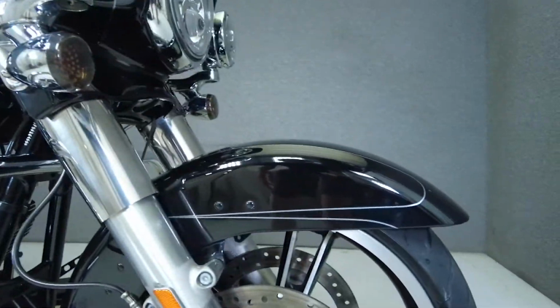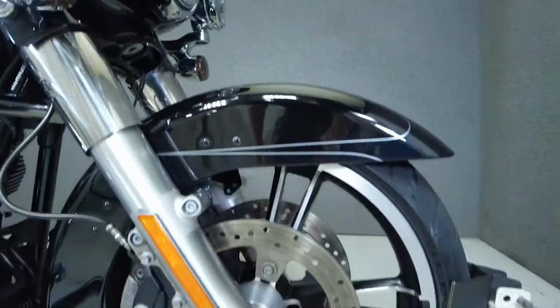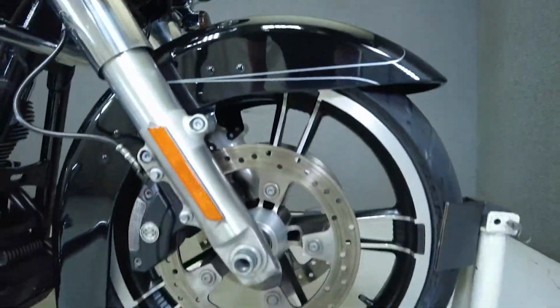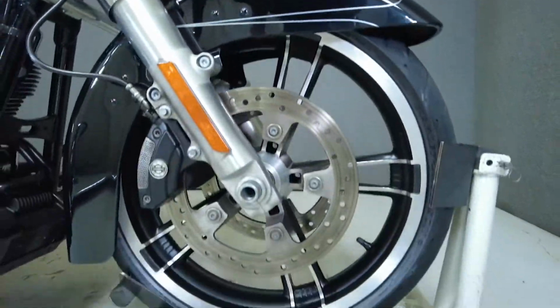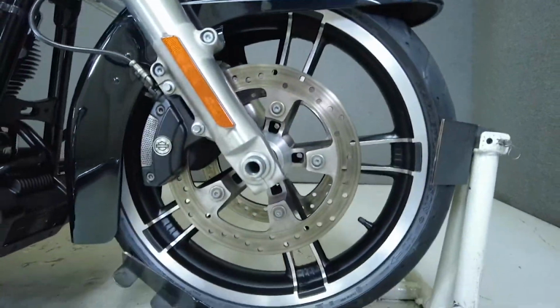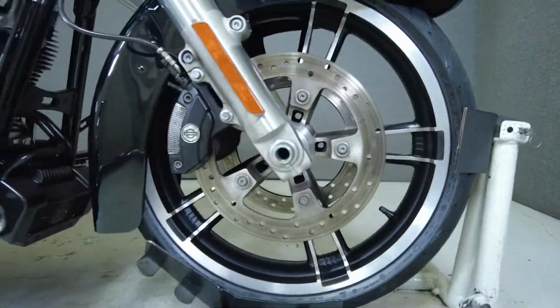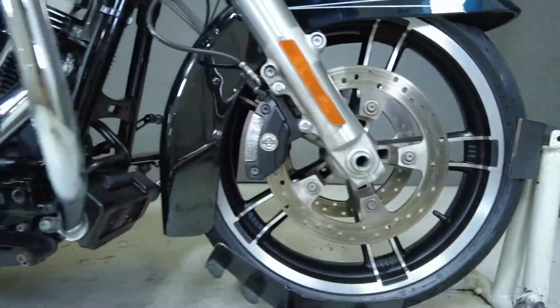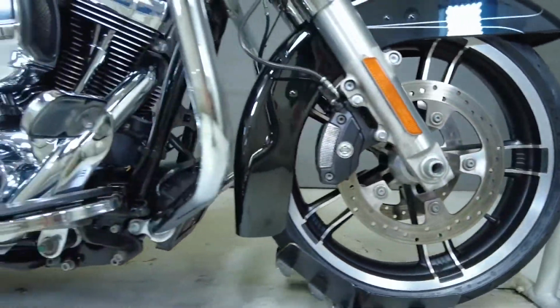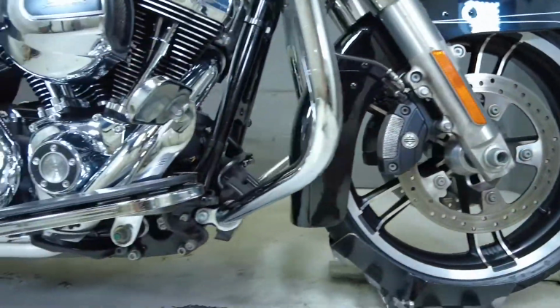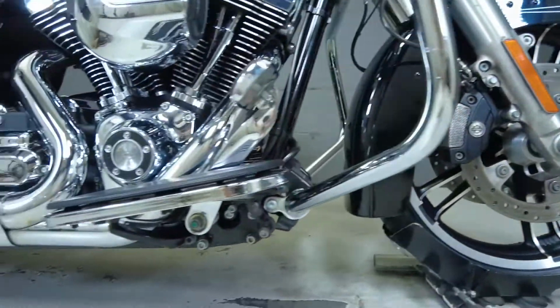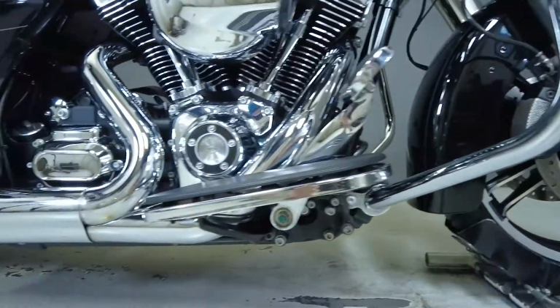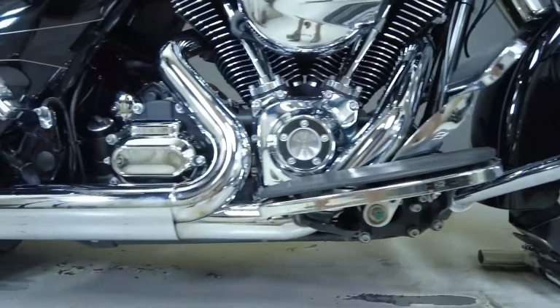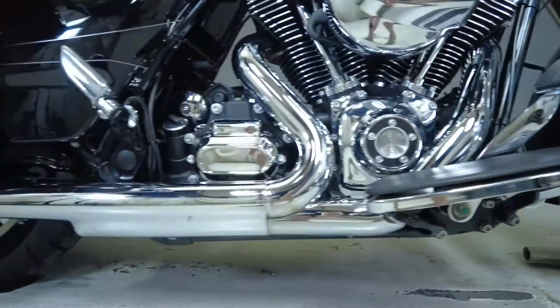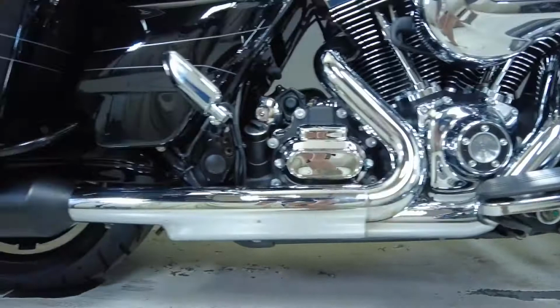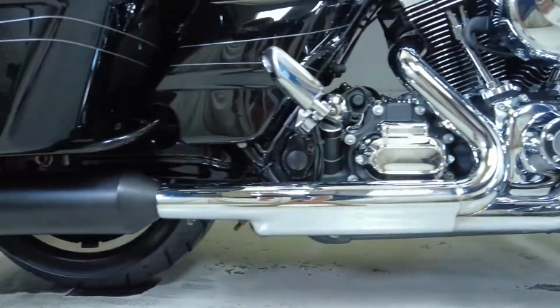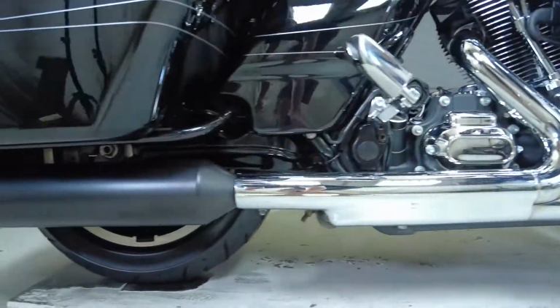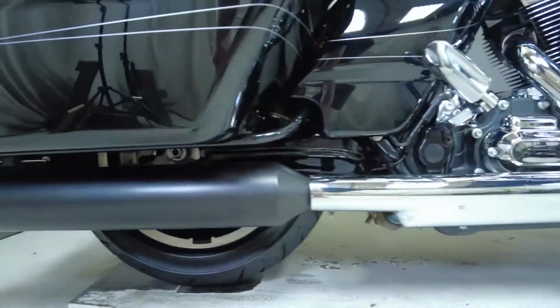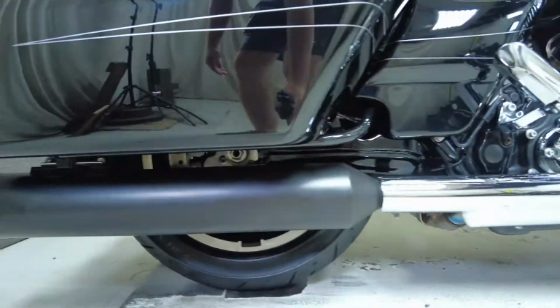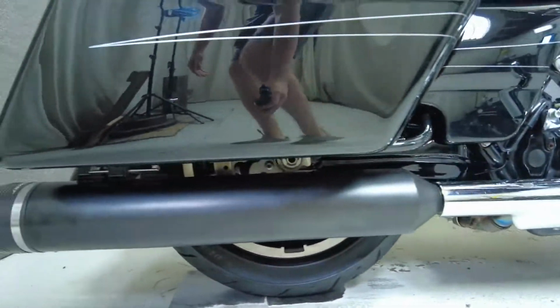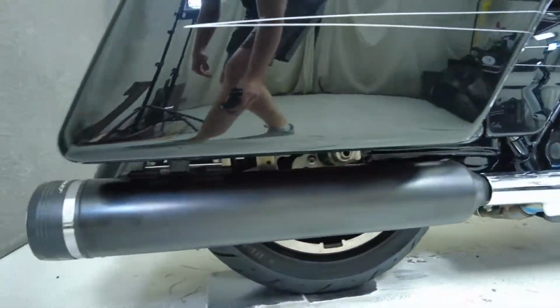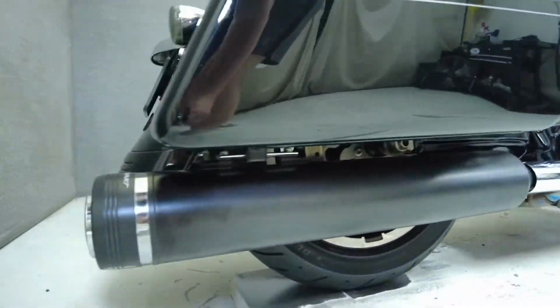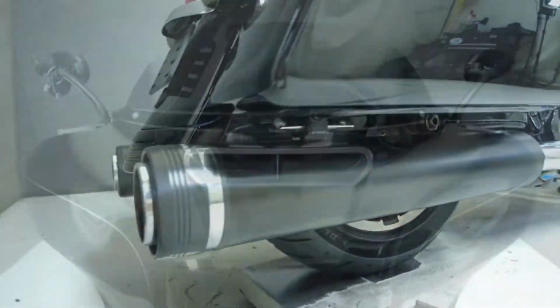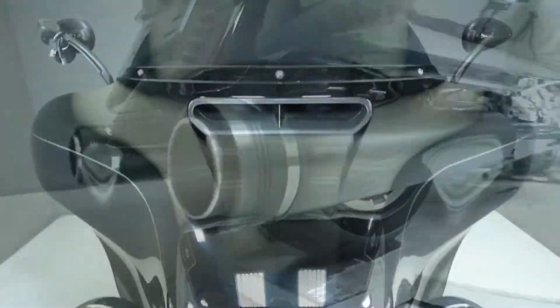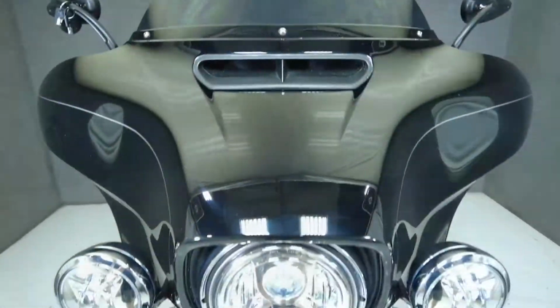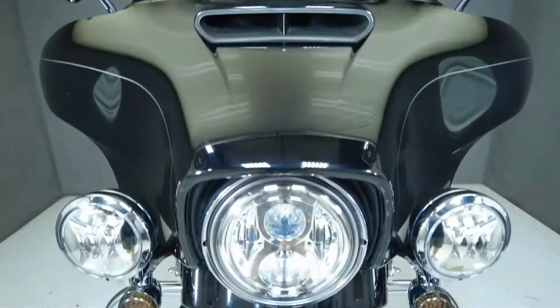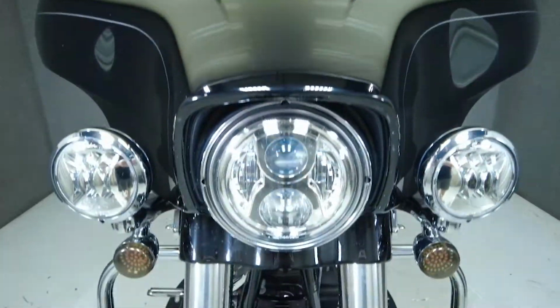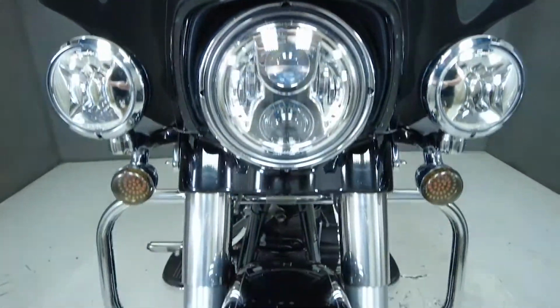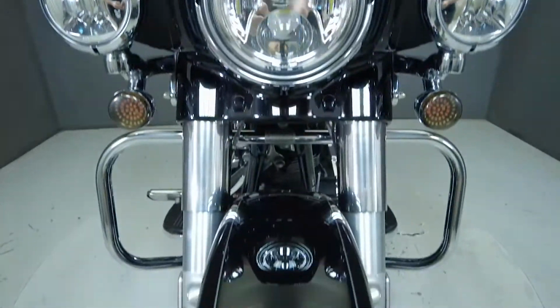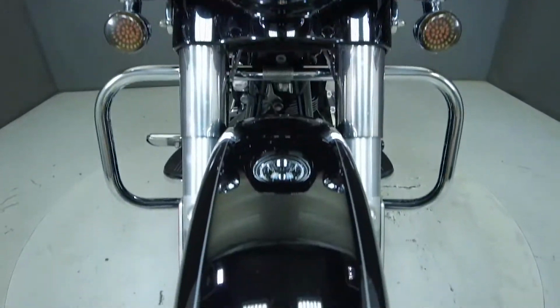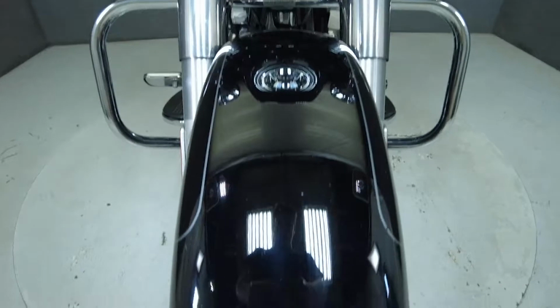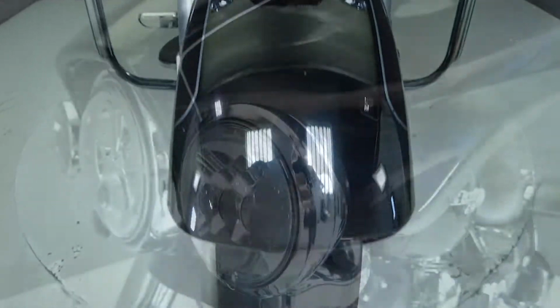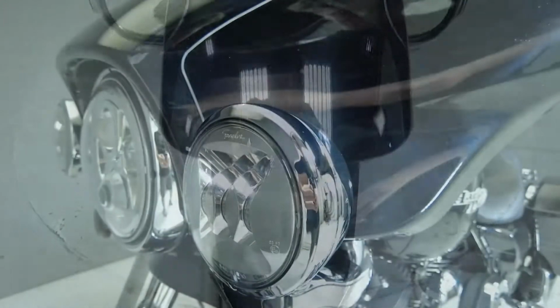It comes equipped with ABS, cruise control, navigation, and a multifunction two-speaker audio system. The Street Glide offers riders comfort, spacious storage, and impressive performance in a unique and iconically designed package.